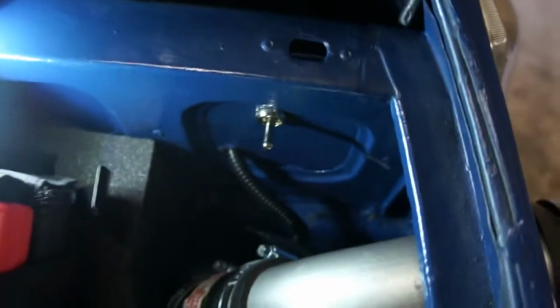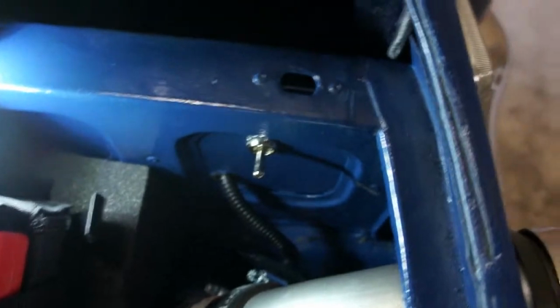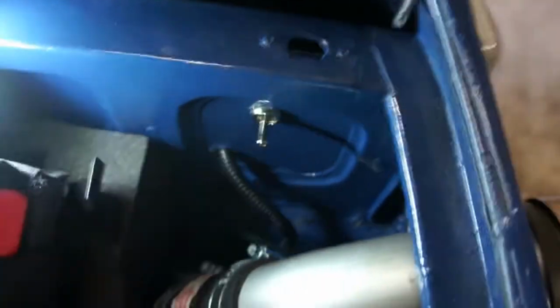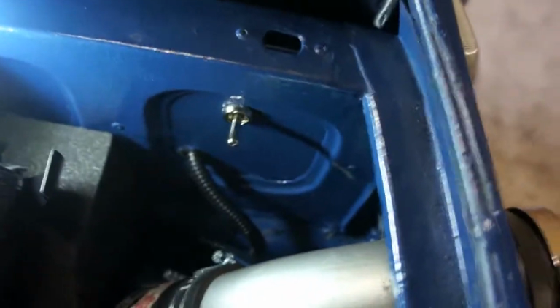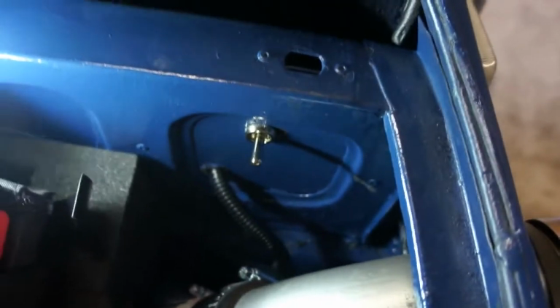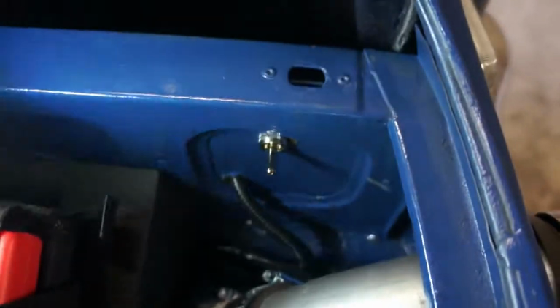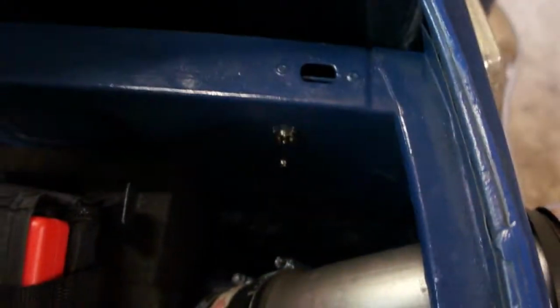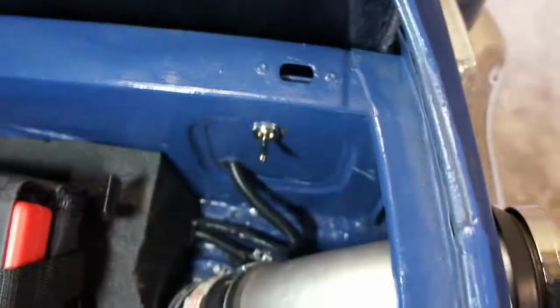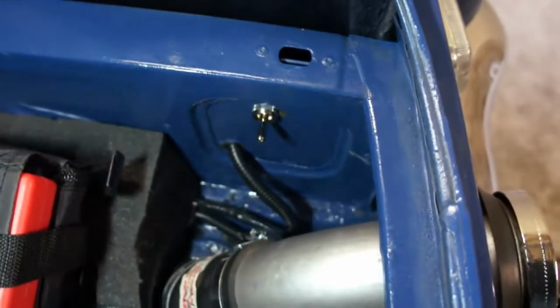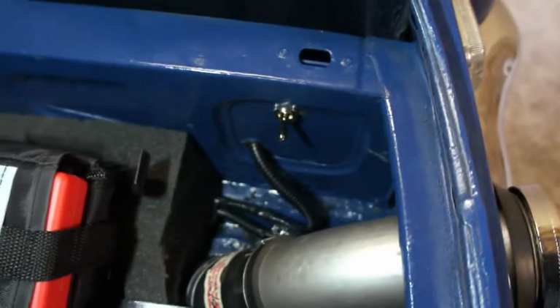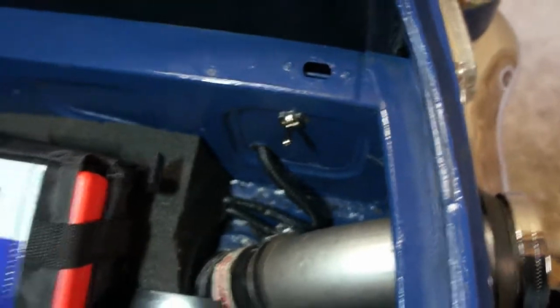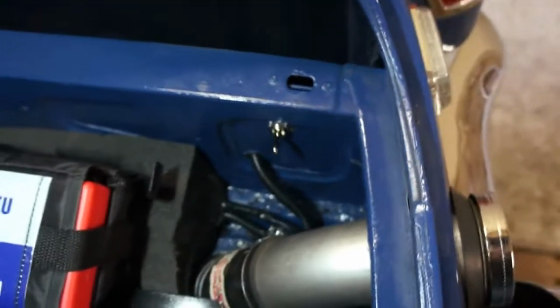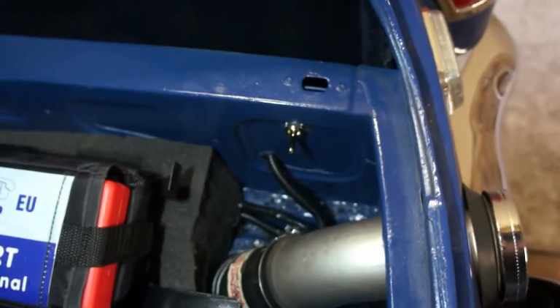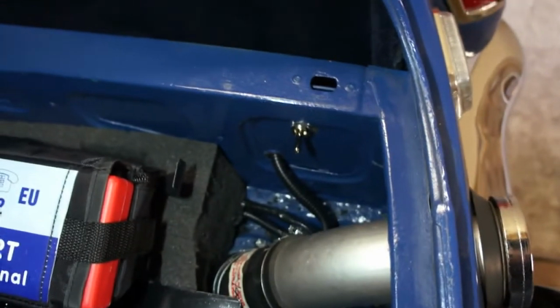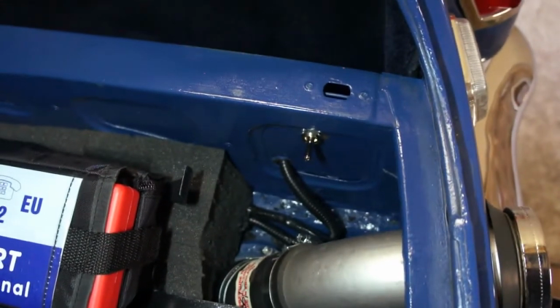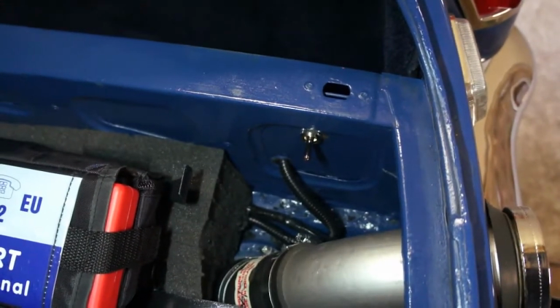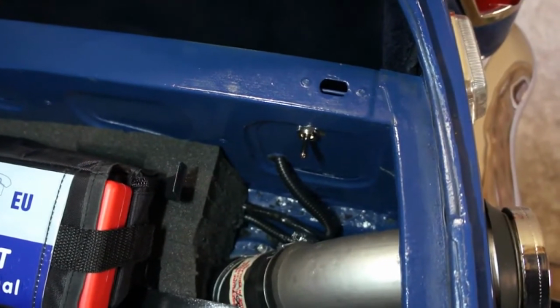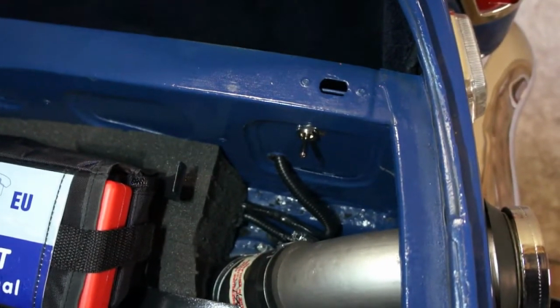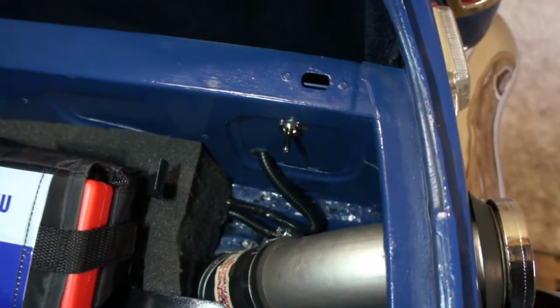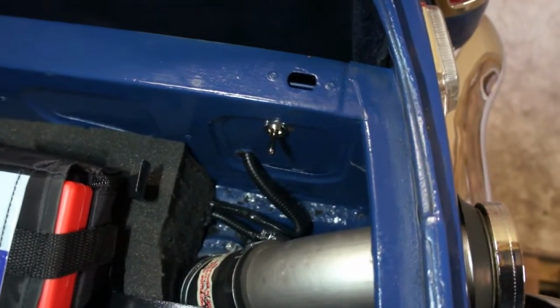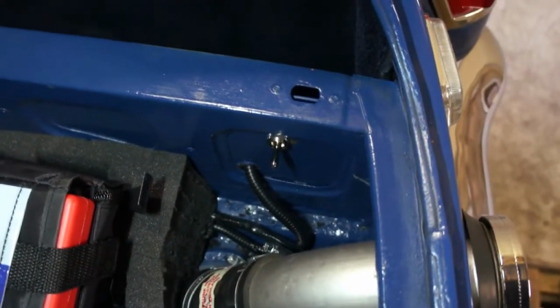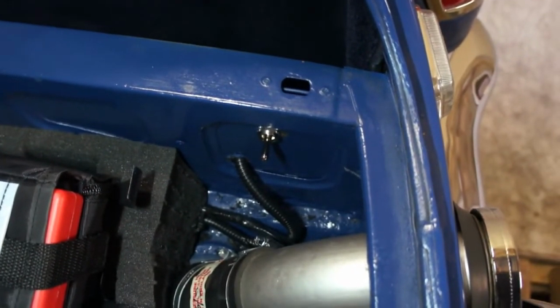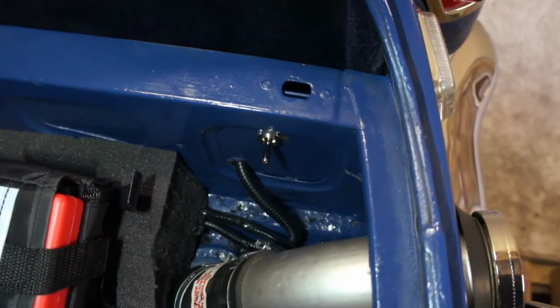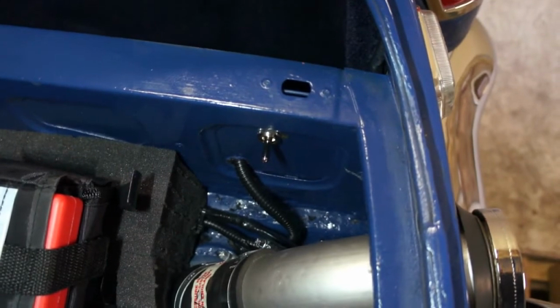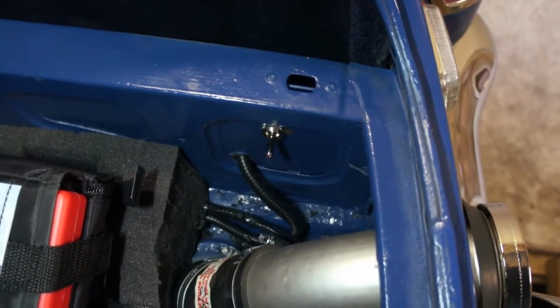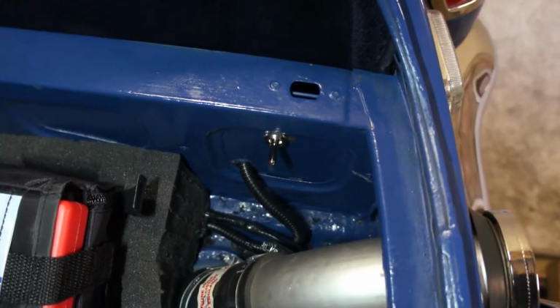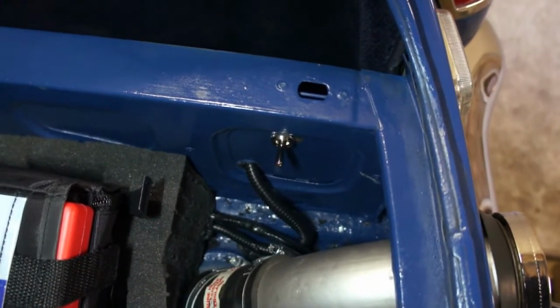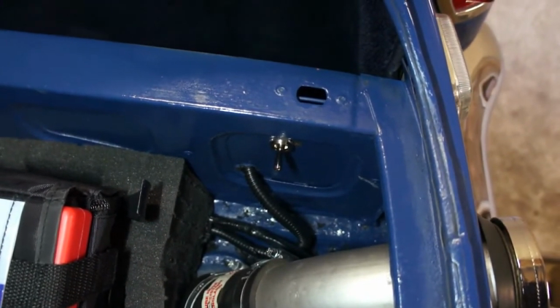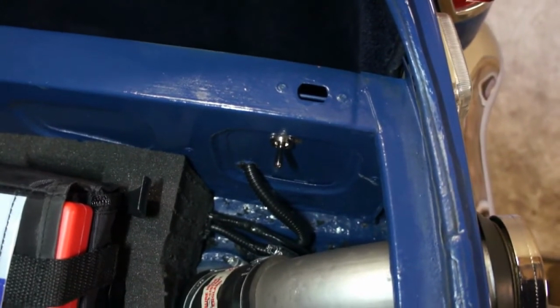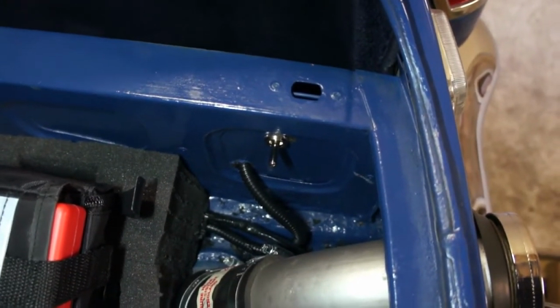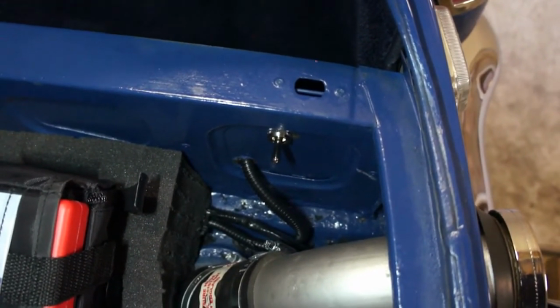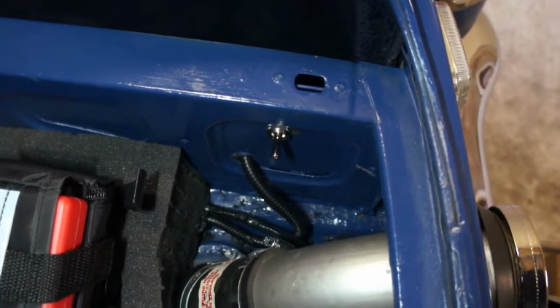Installation complete. Now I have two pumps — a backup and the primary SU pump — and it all worked out pretty well. Hope you enjoyed and hope this helps someone out.